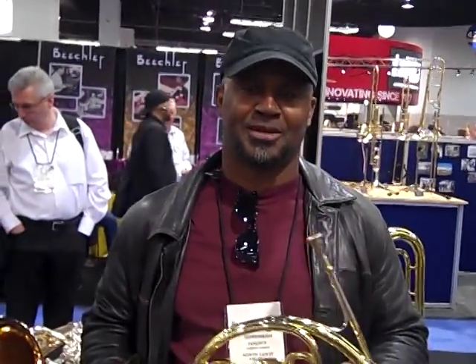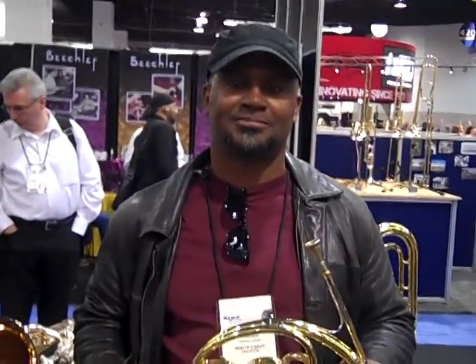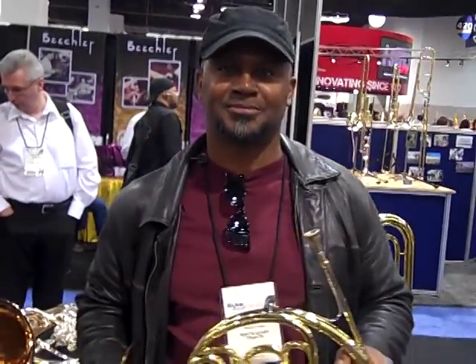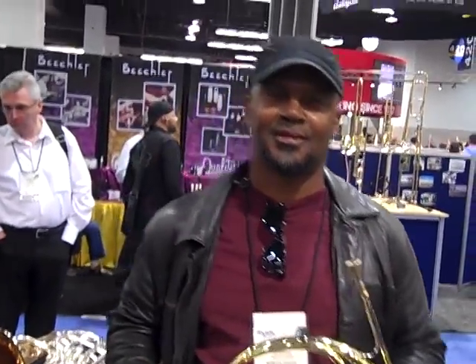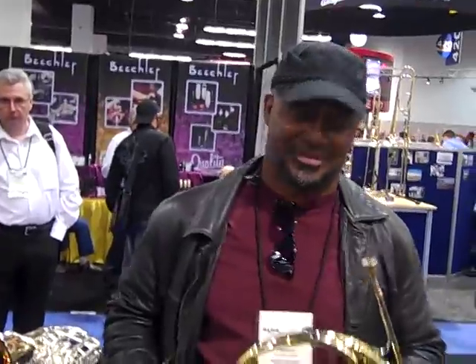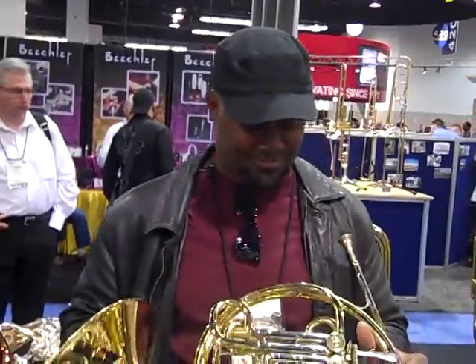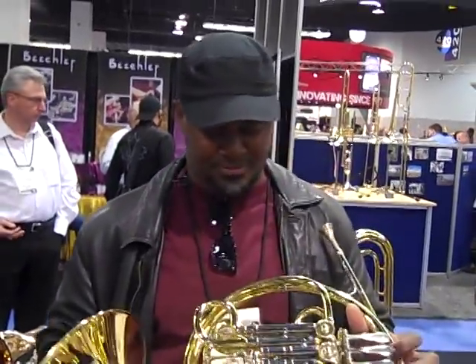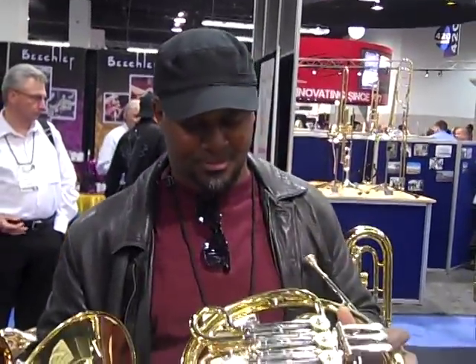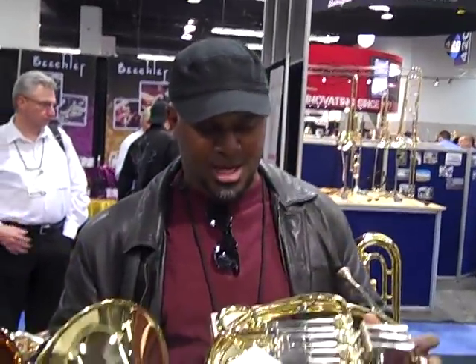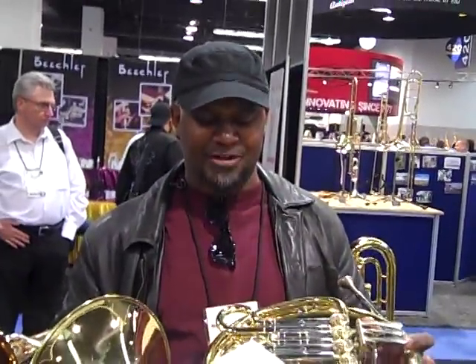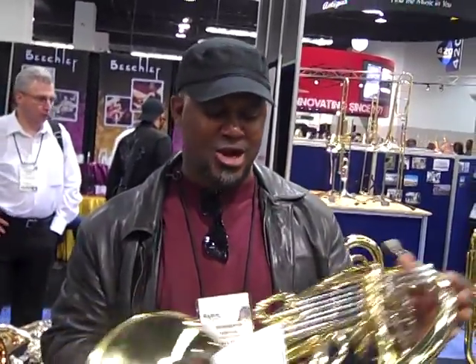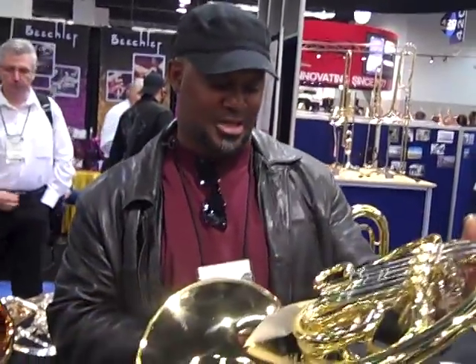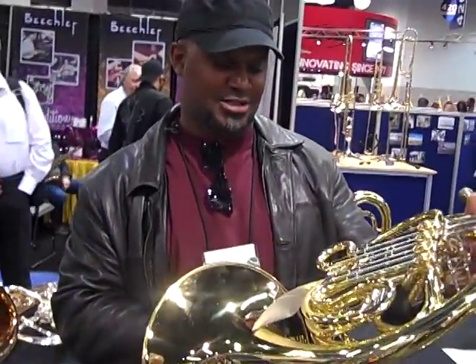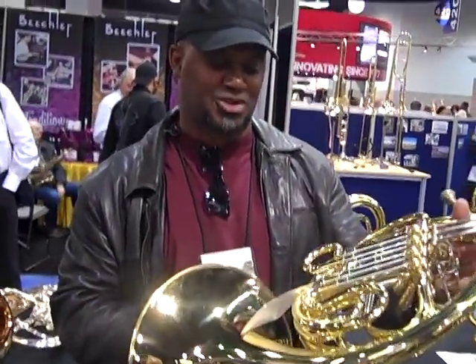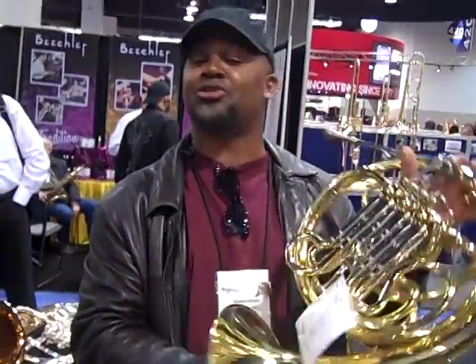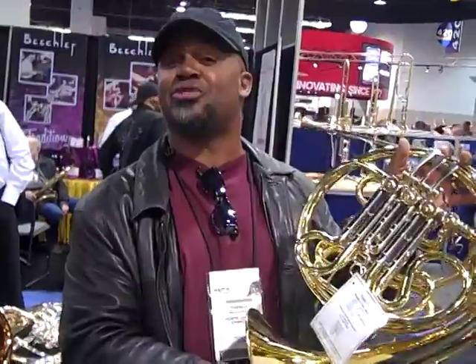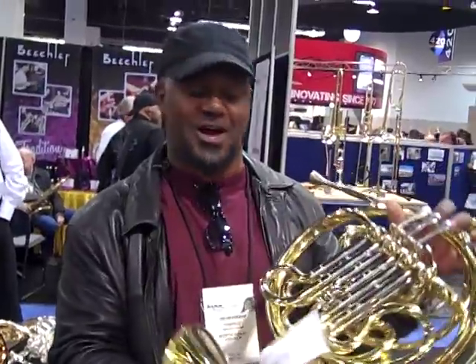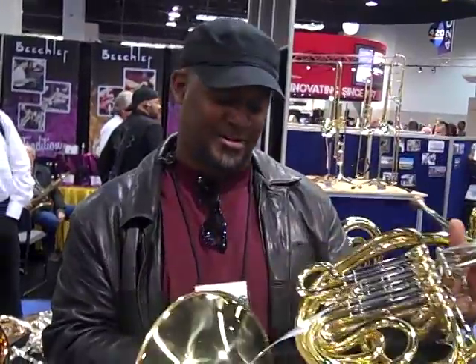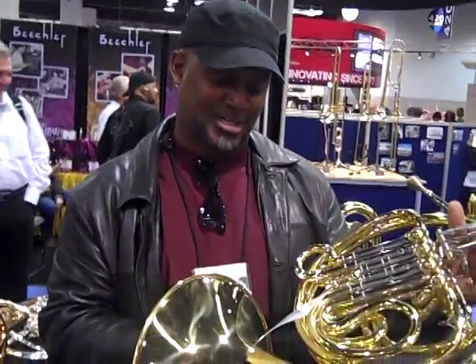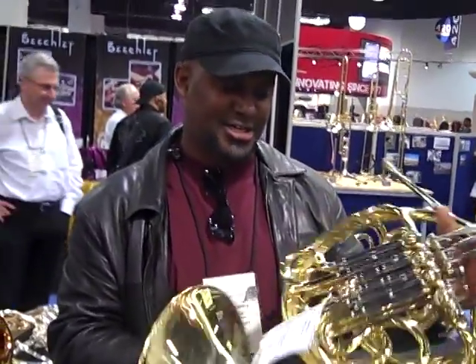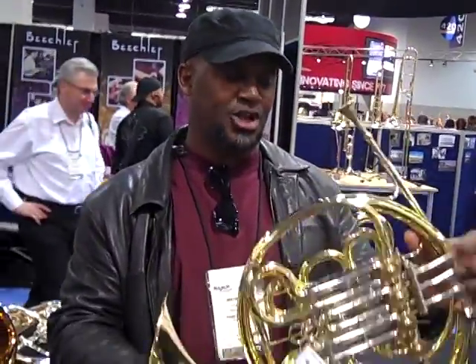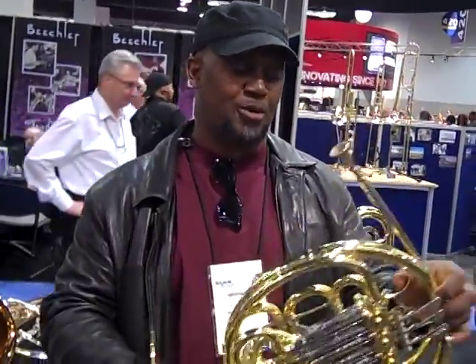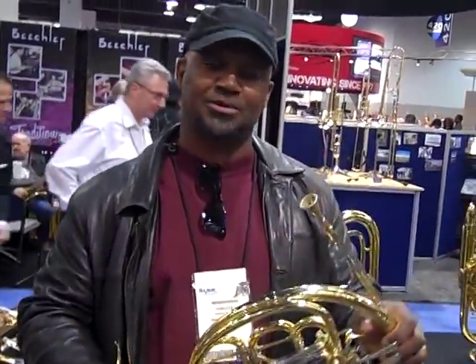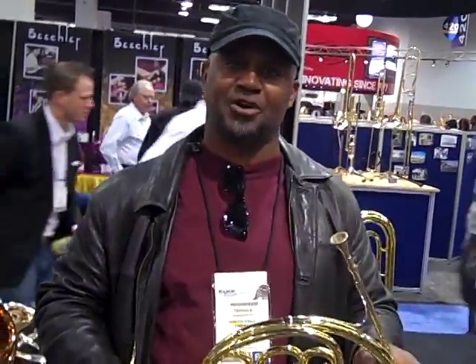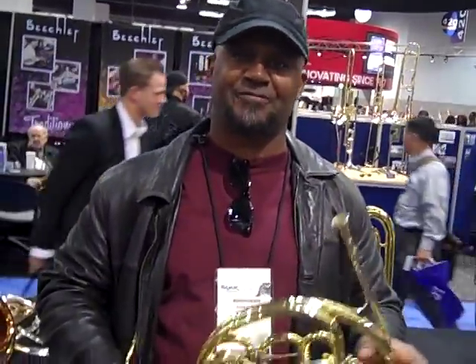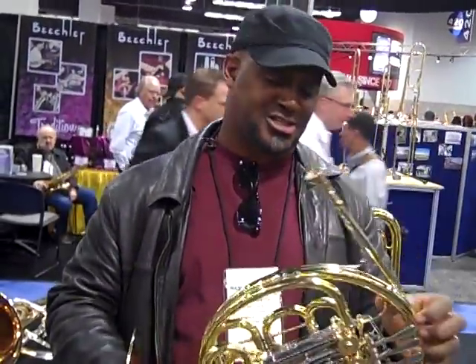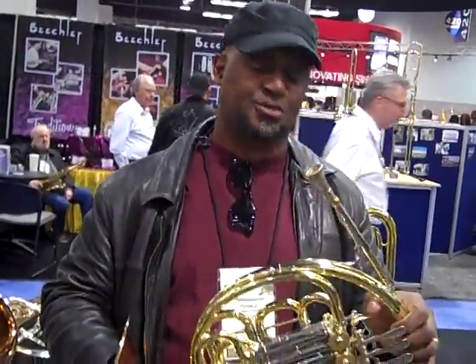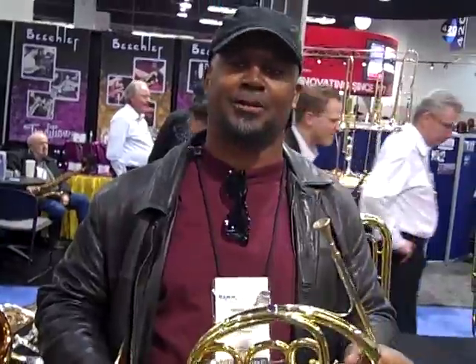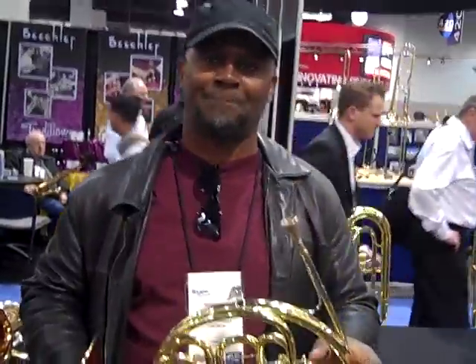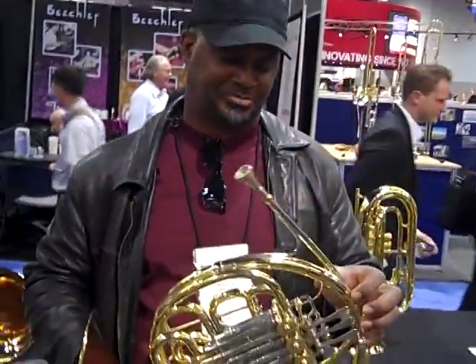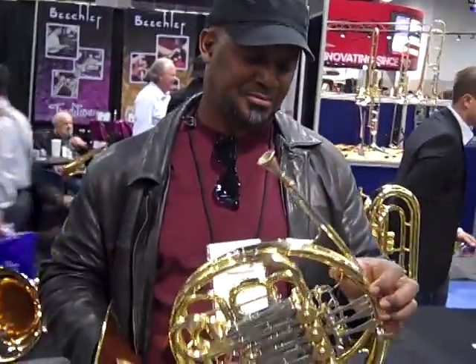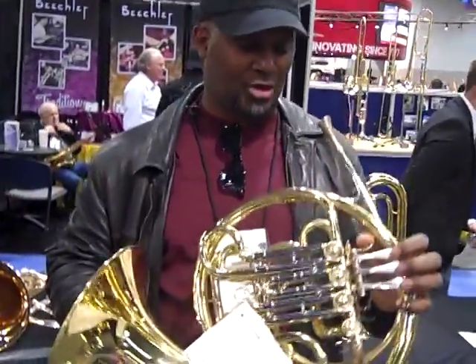Now Terrence, you have in your hand there — which French horn? I have the Geyer double French horn, model 335. It's a real open wrap, very free flowing sound, it feels really good. Why don't you play a little?